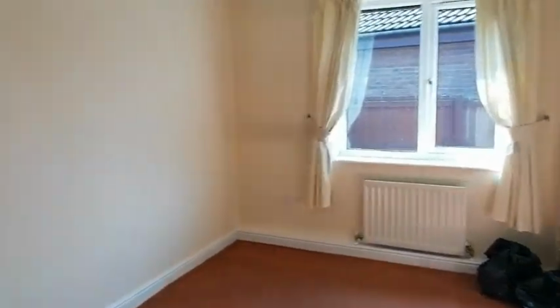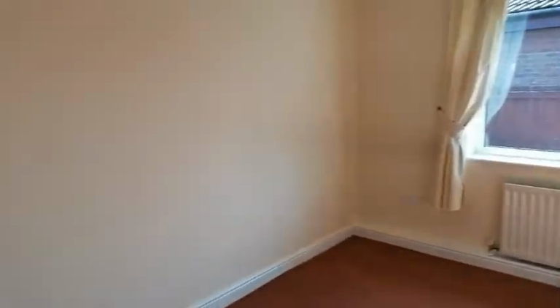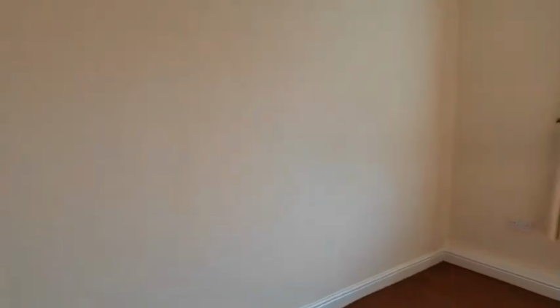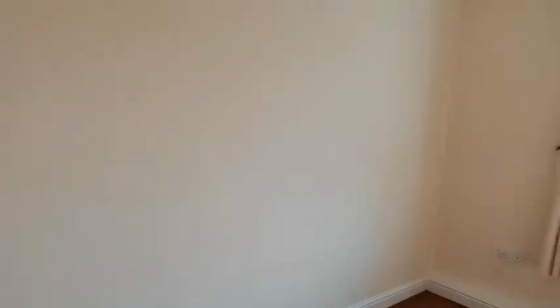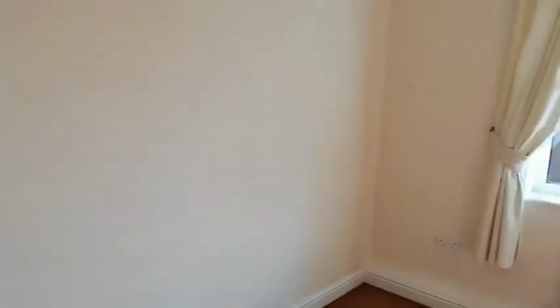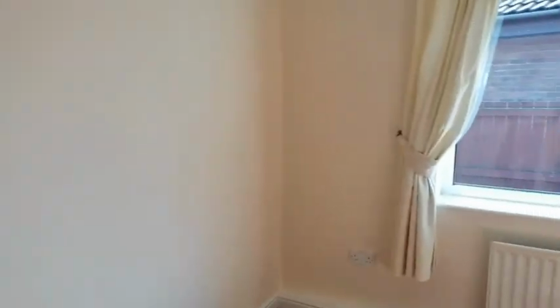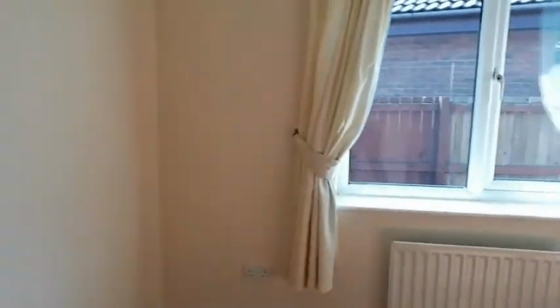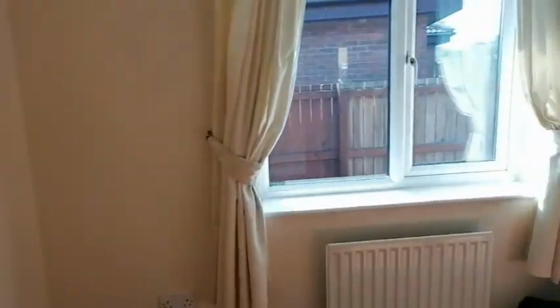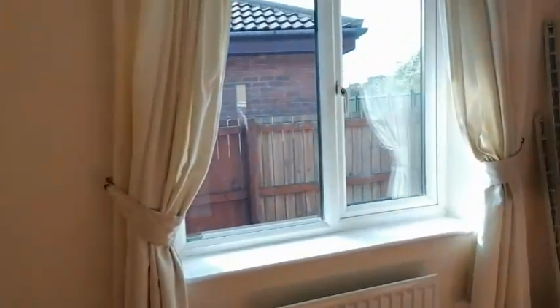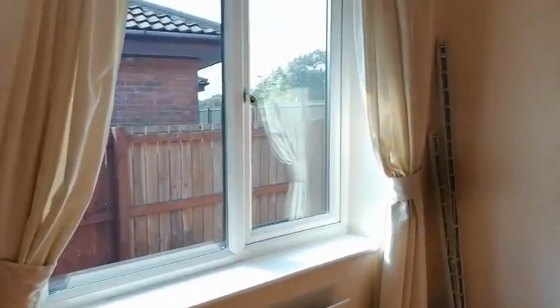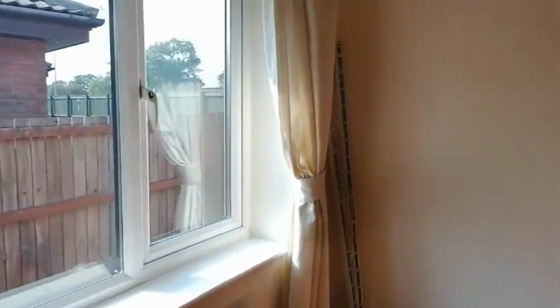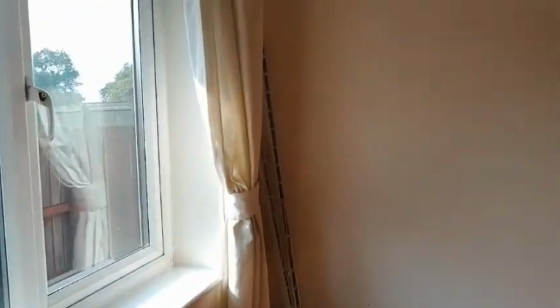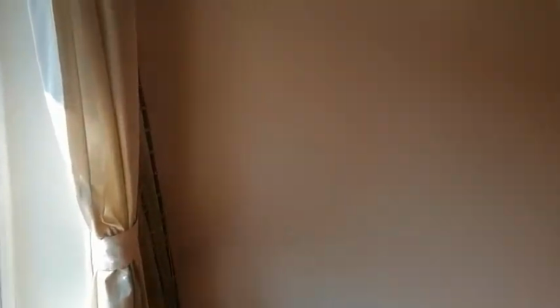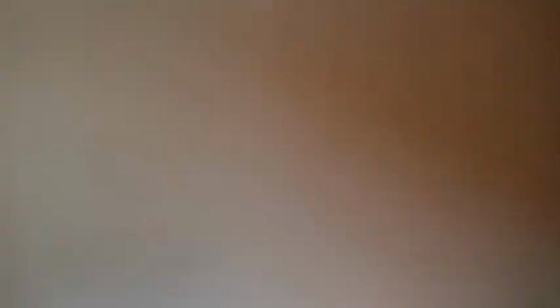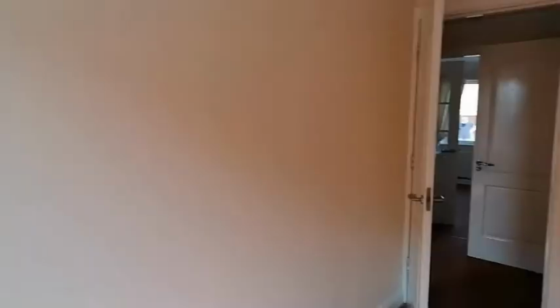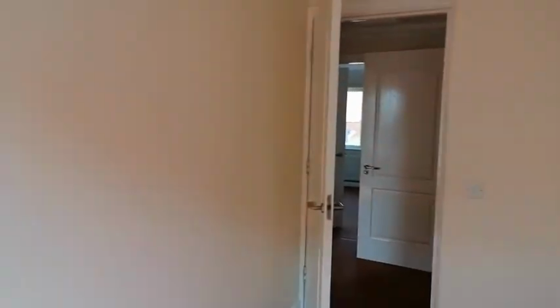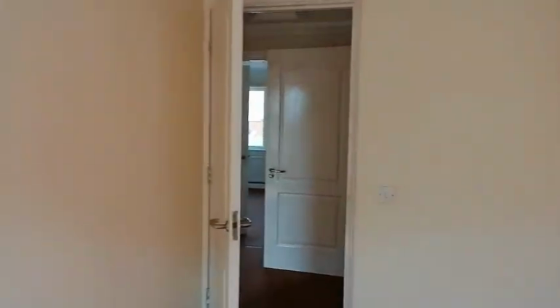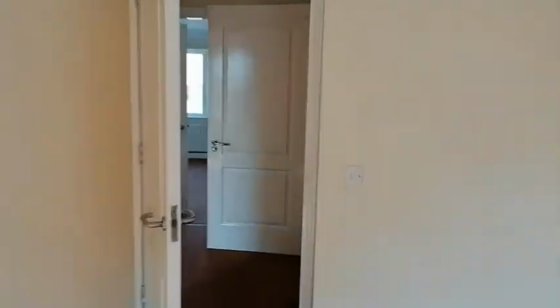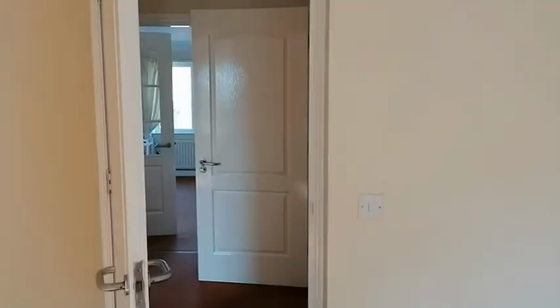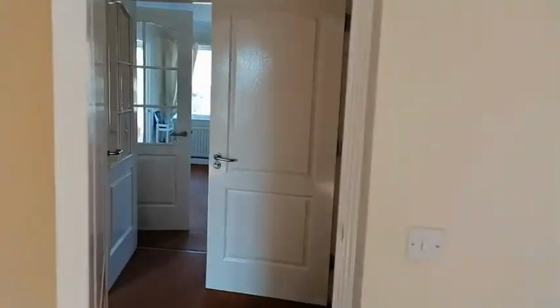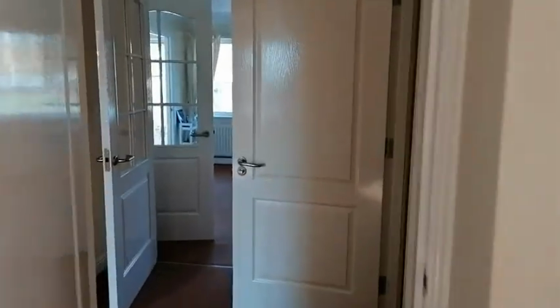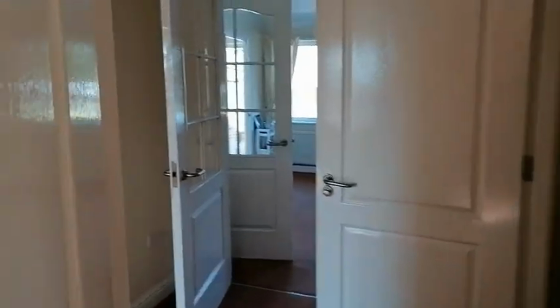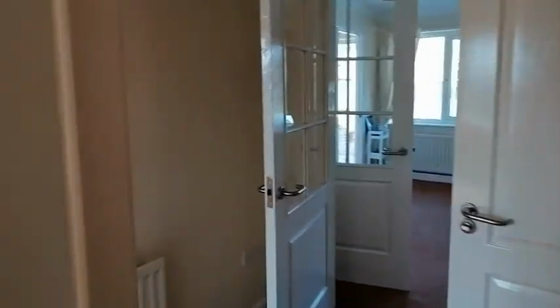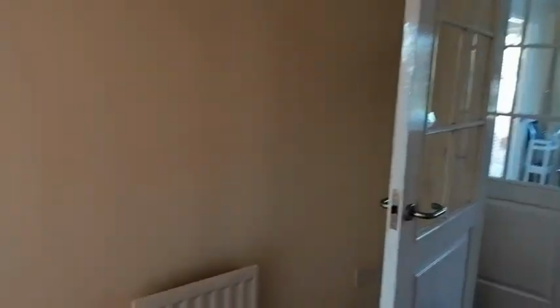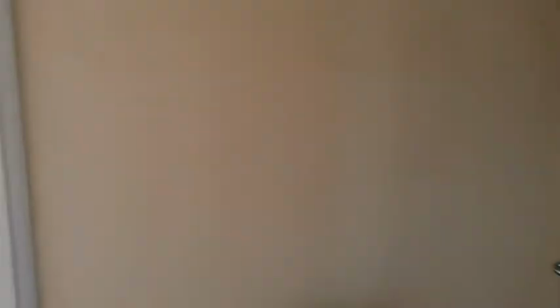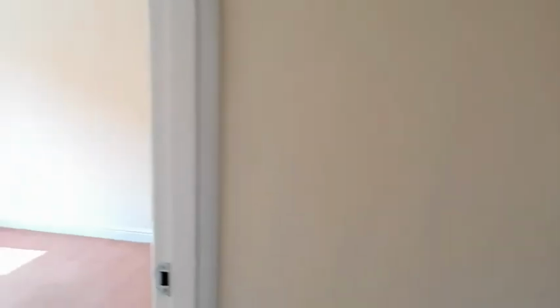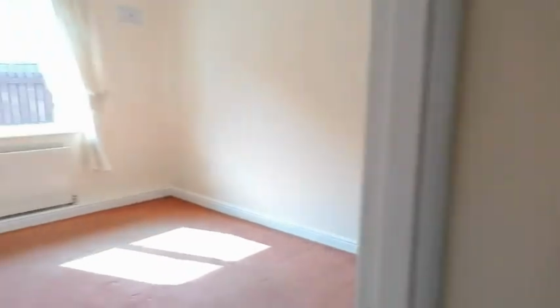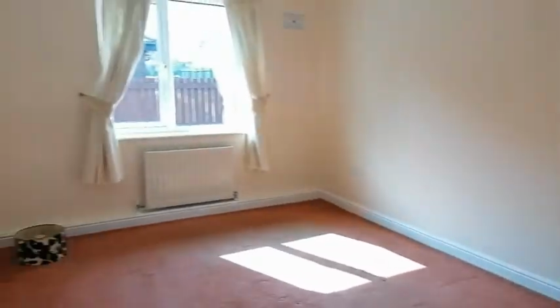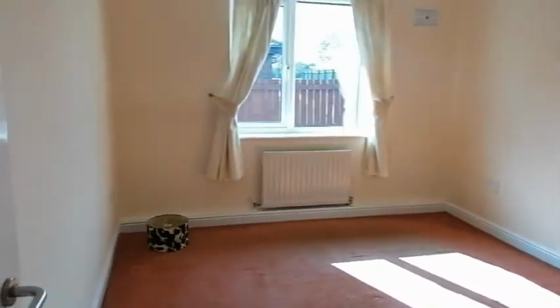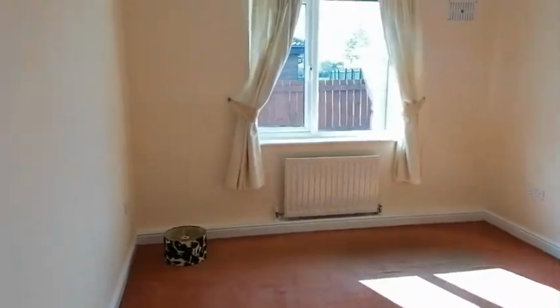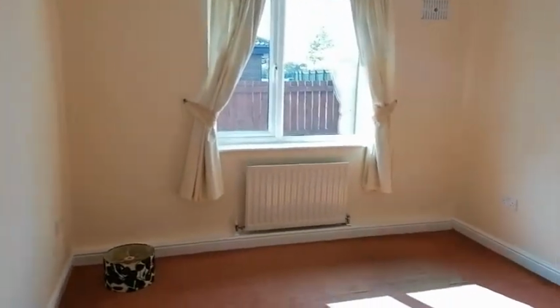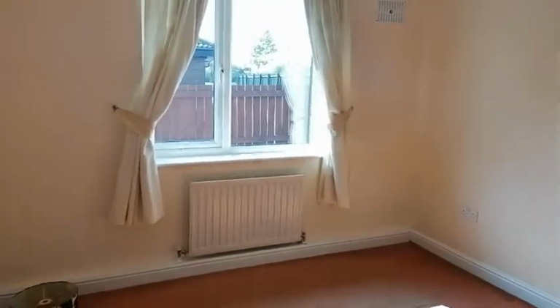One of the bedrooms — good sizes, both double bedrooms. And this one's the bigger of the two.